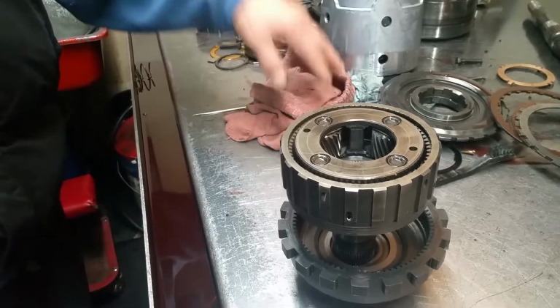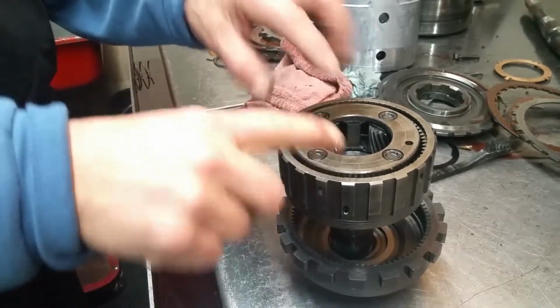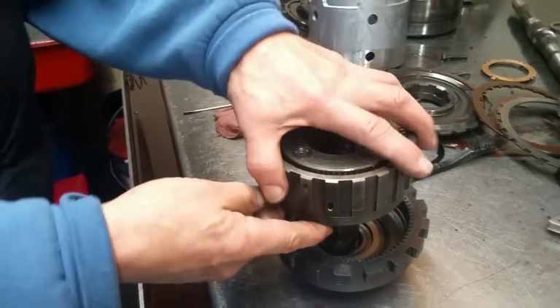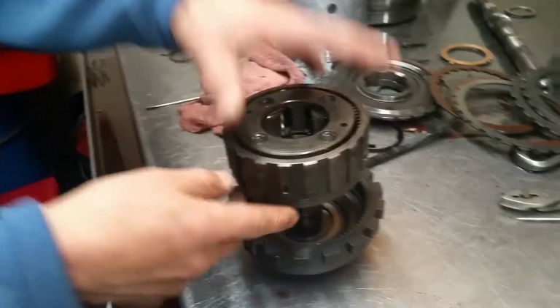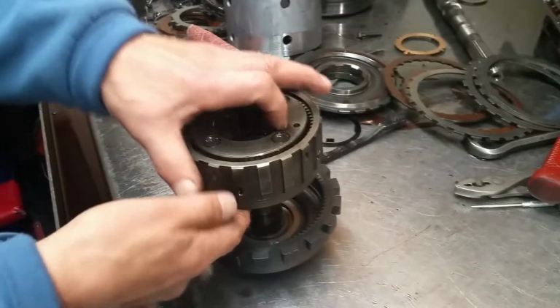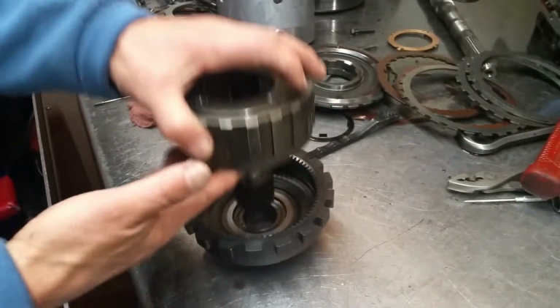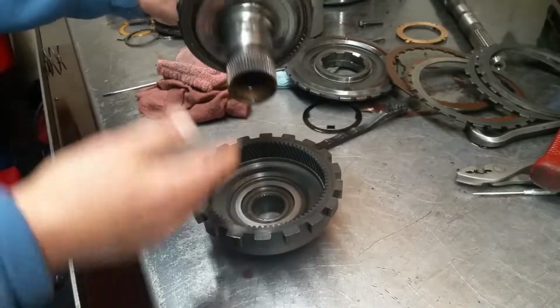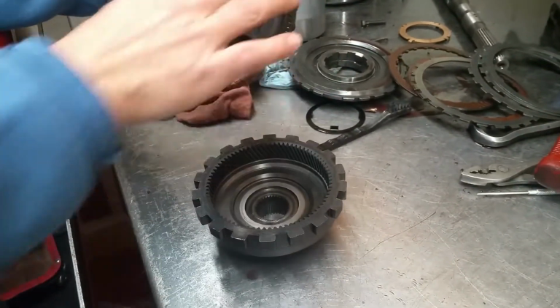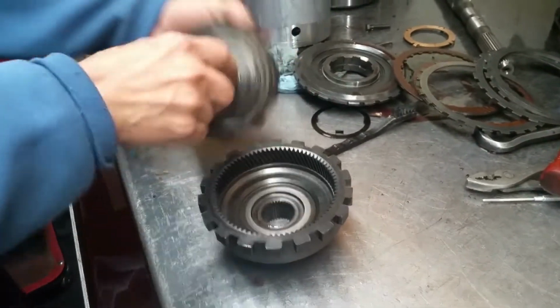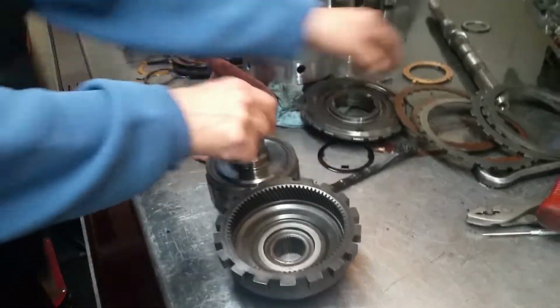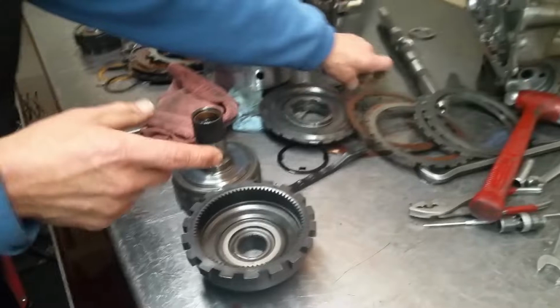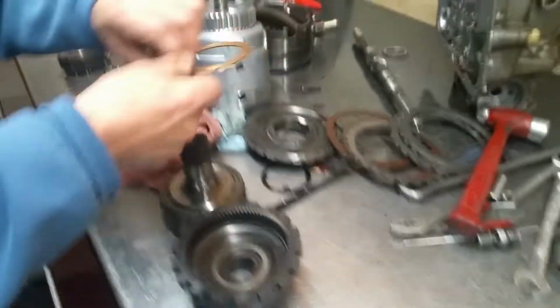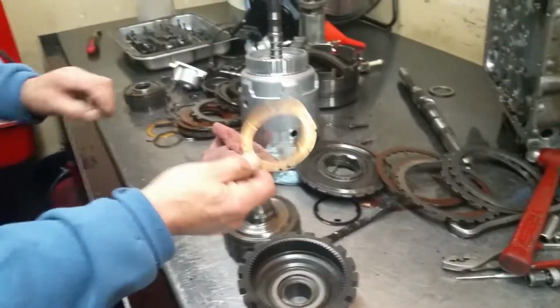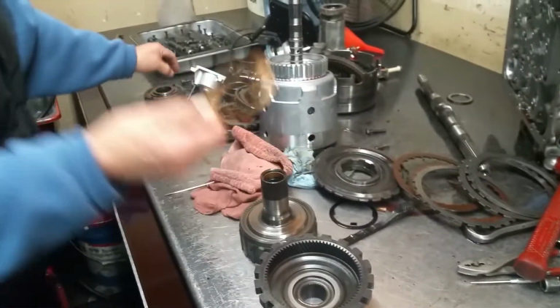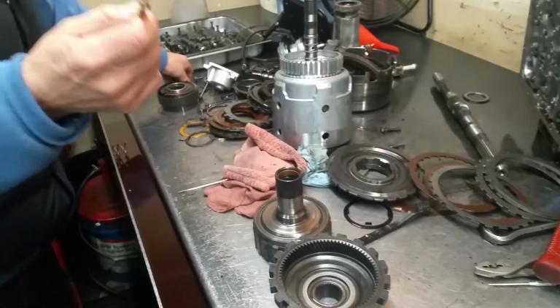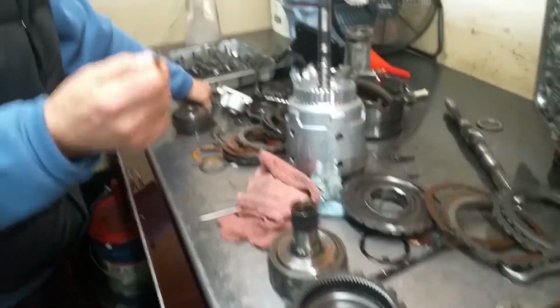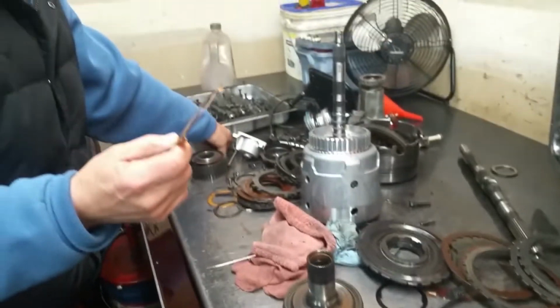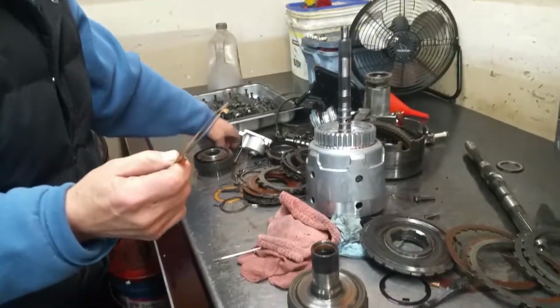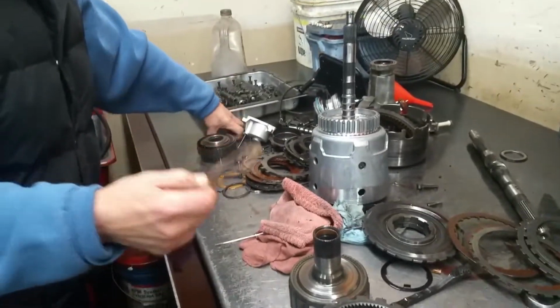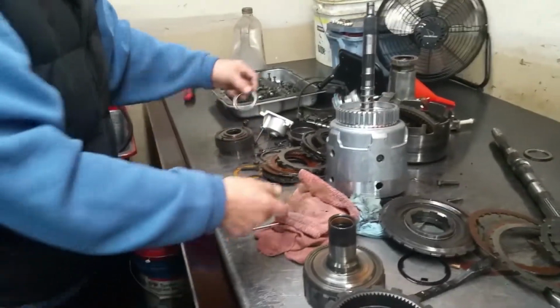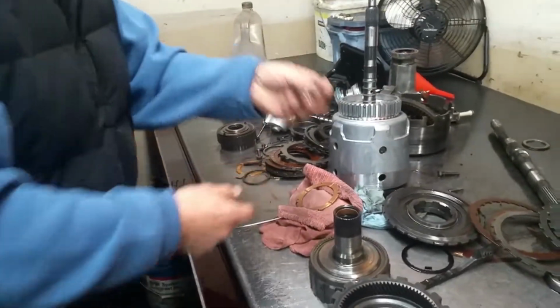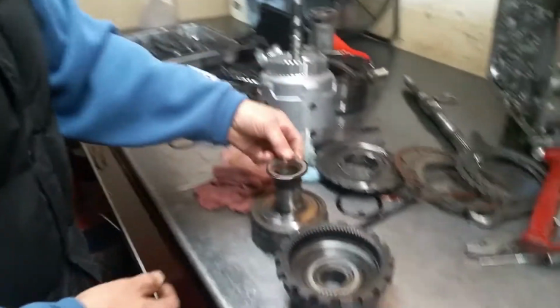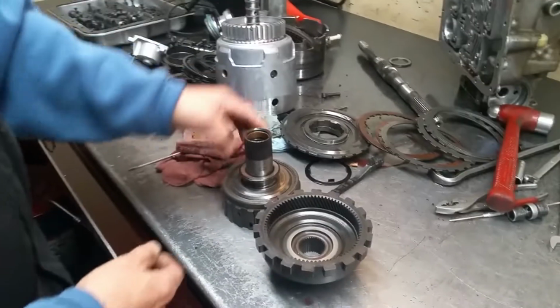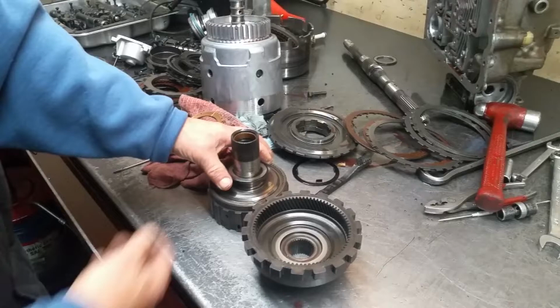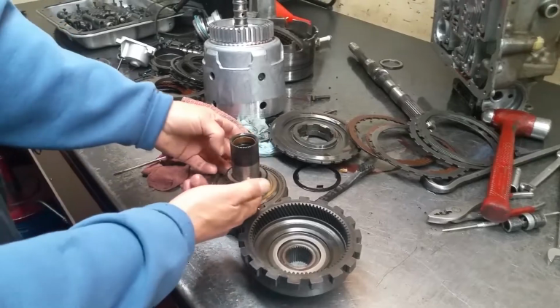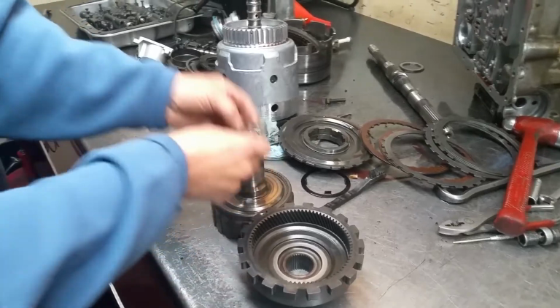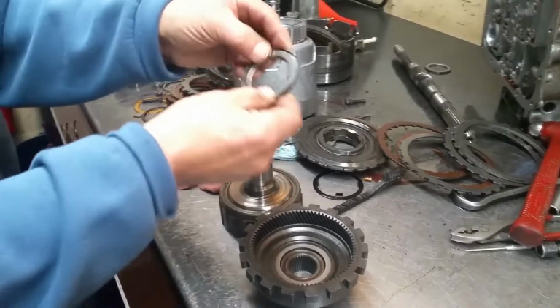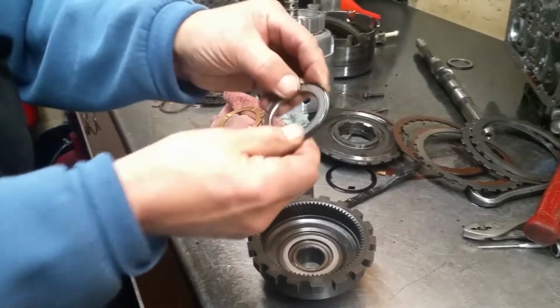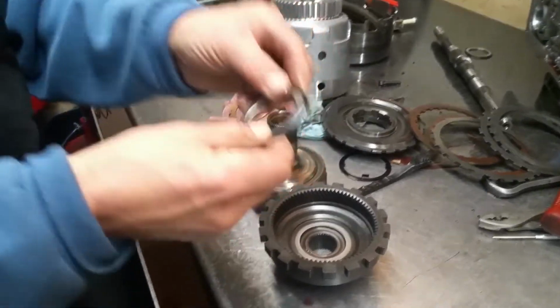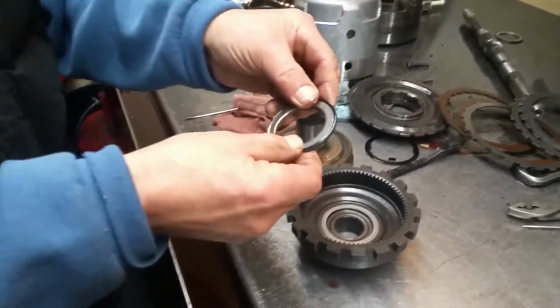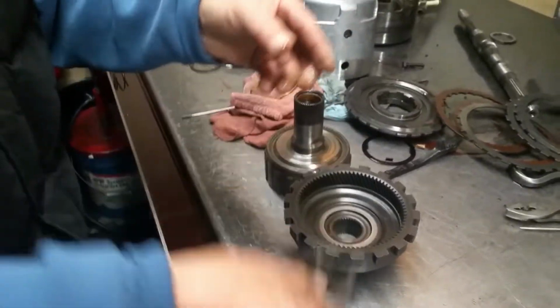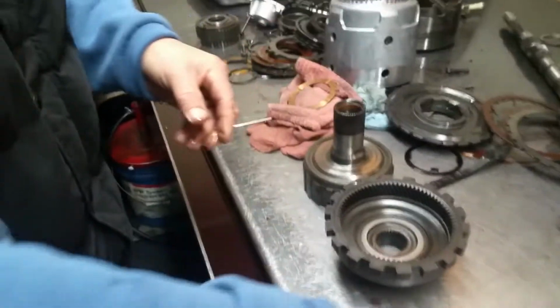When it's stripped, there's a washer that goes between here. Some have Torringtons, some have washers — it just depends. Yours has Torringtons. What happens is they go away and then they melt together.